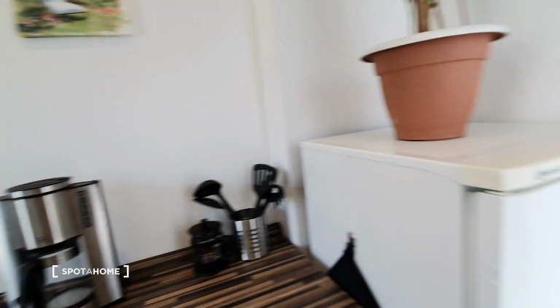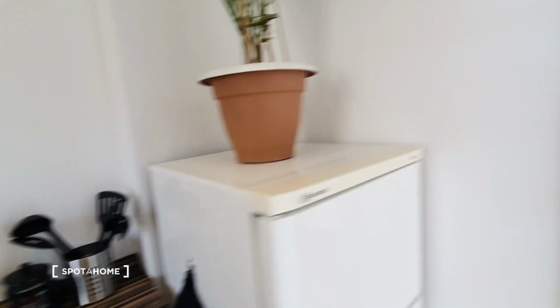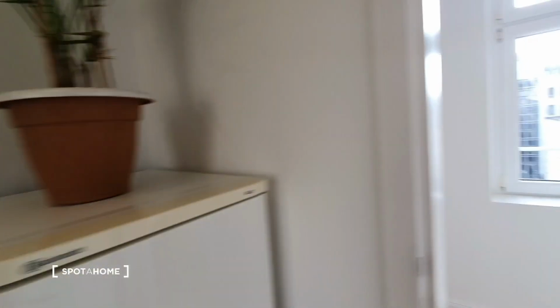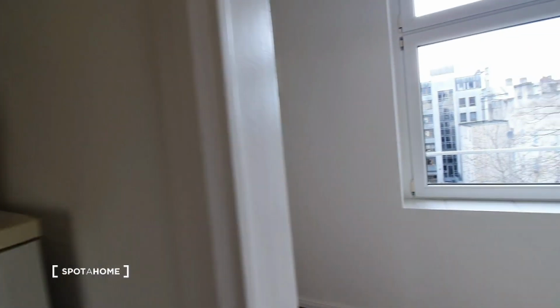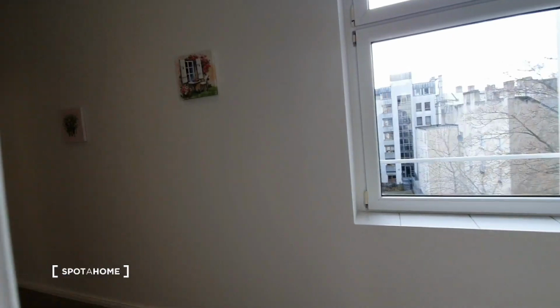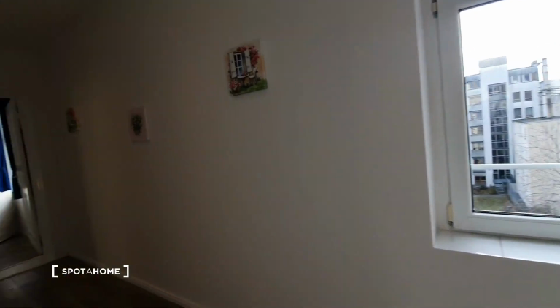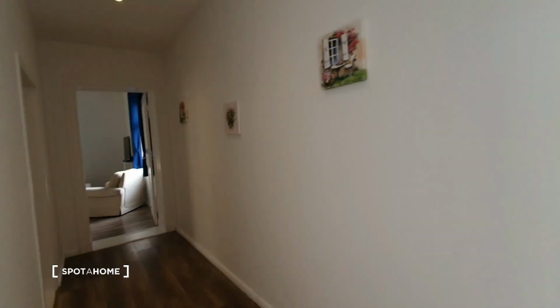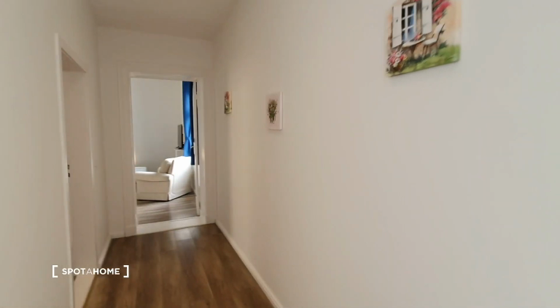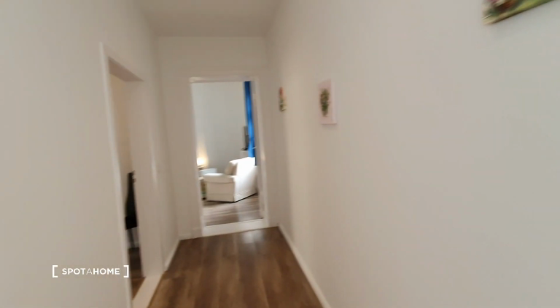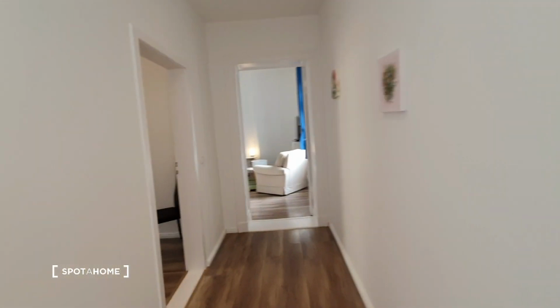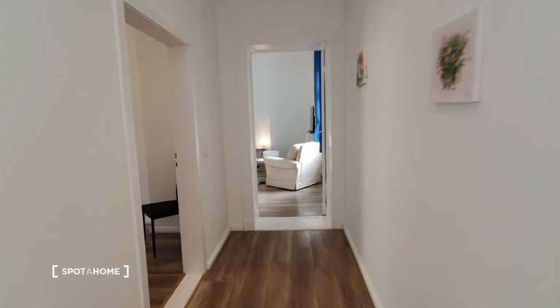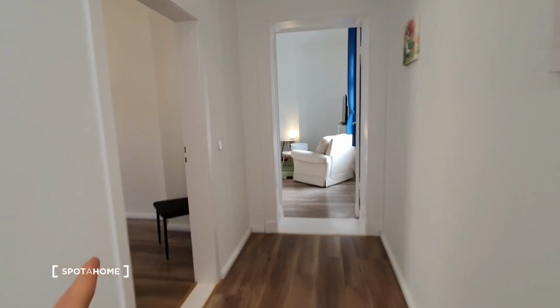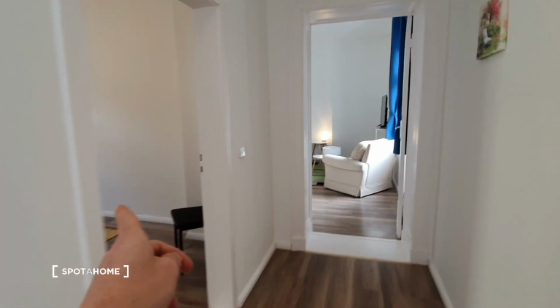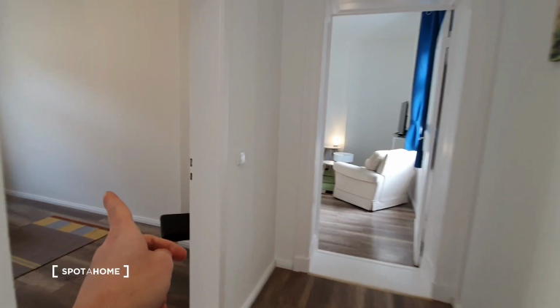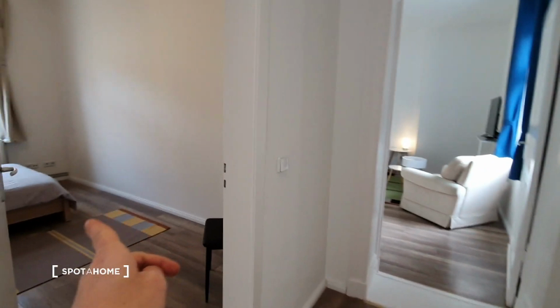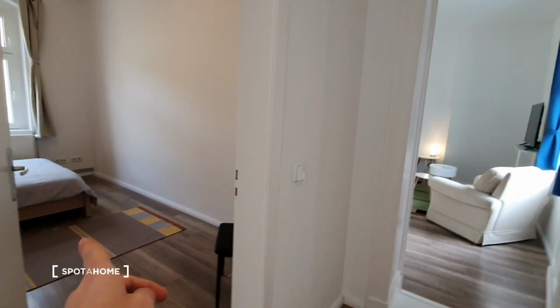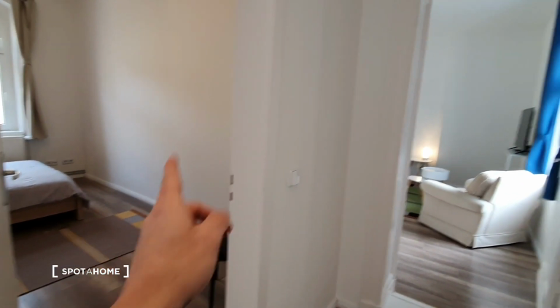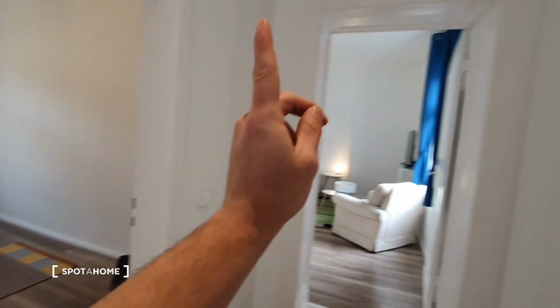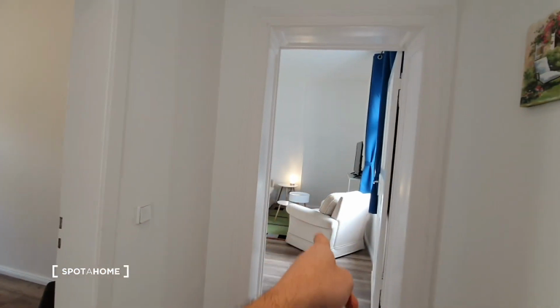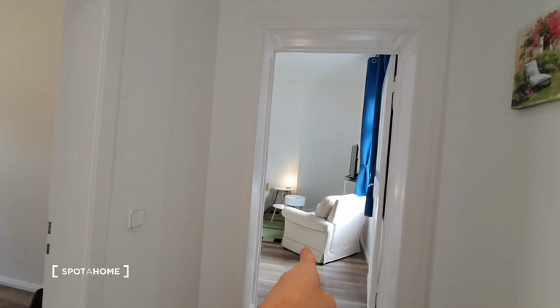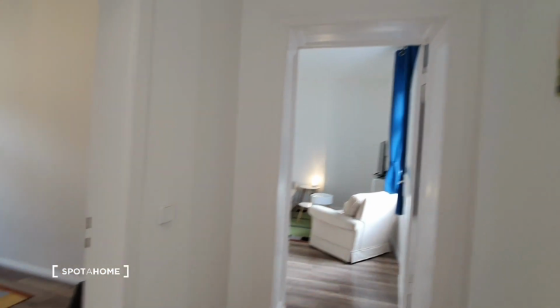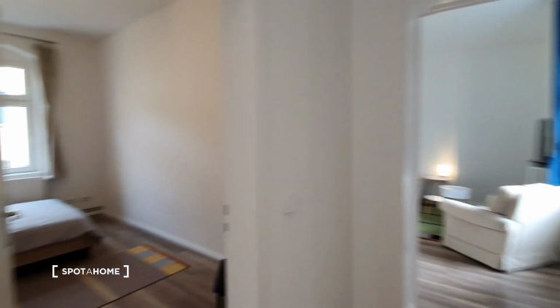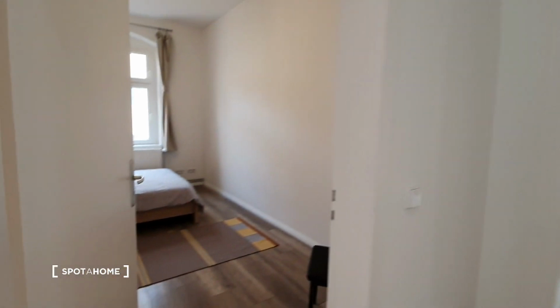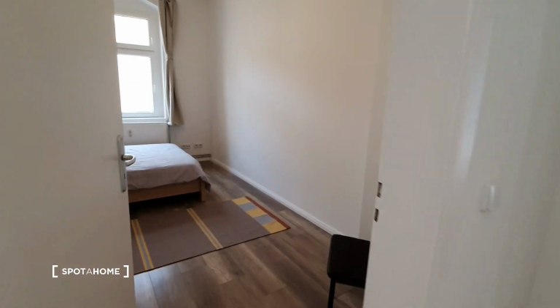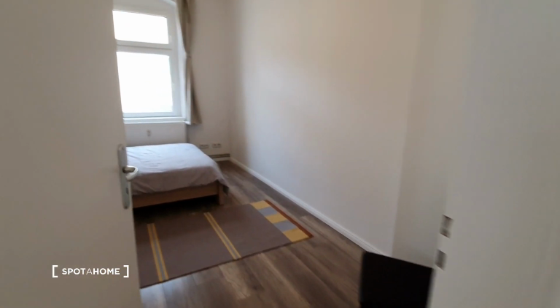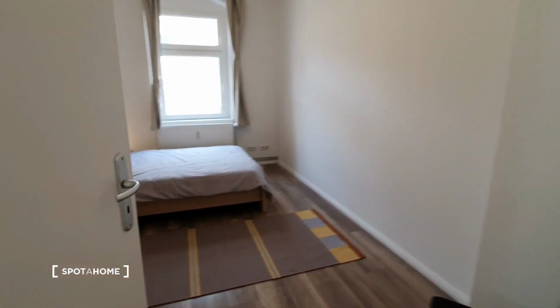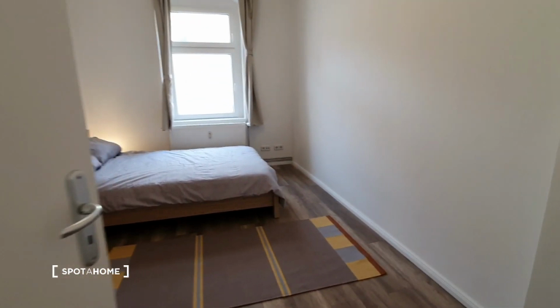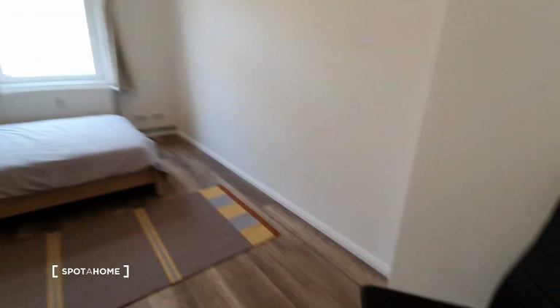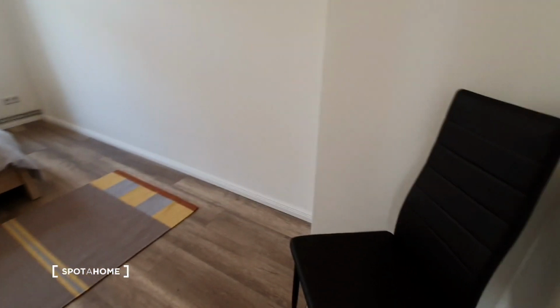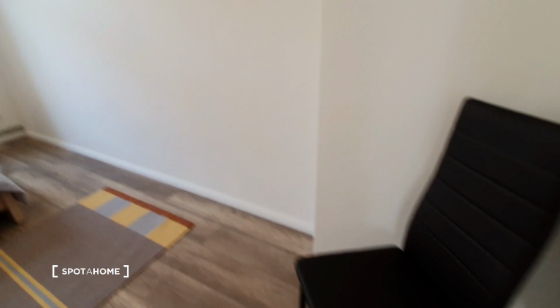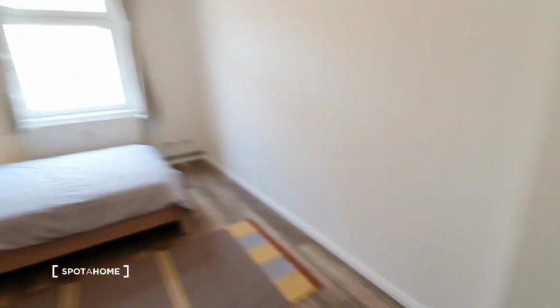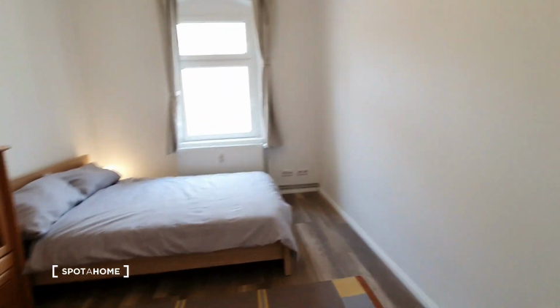Let's go first to bedroom number two. This is bedroom number two and this is bedroom number one. We have a small tour.